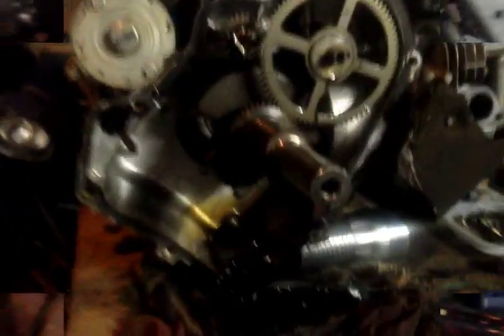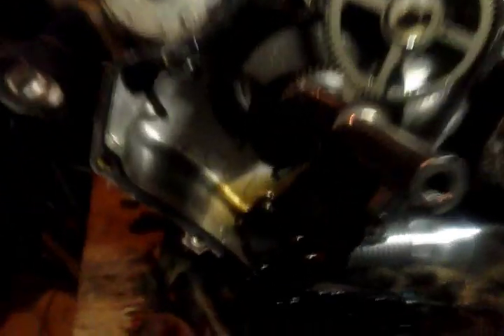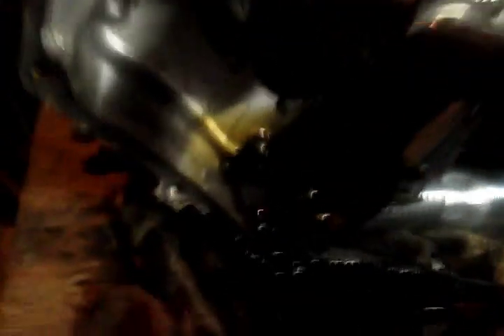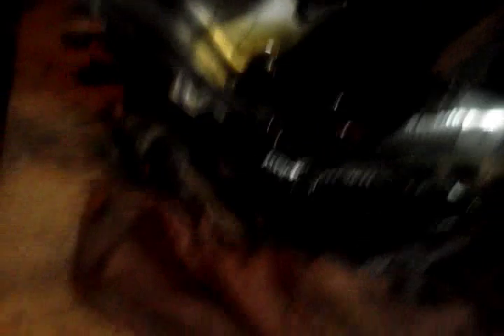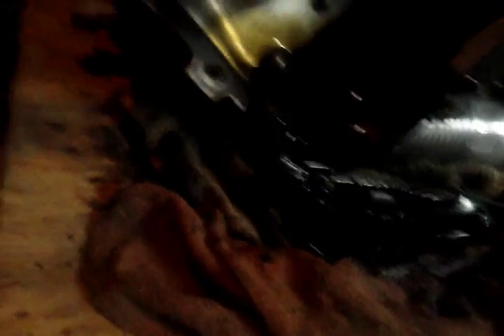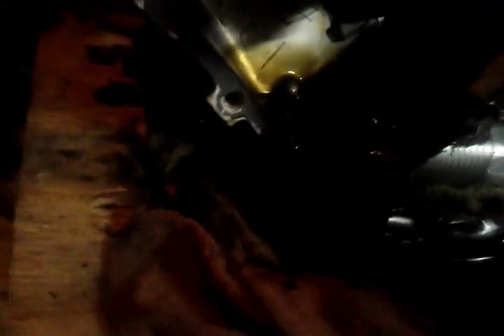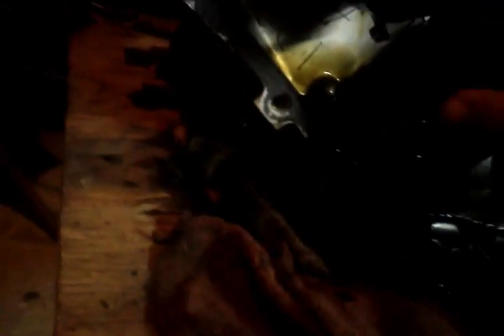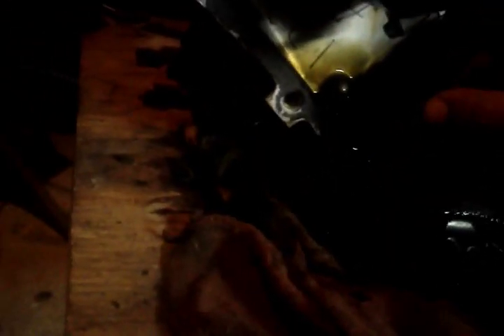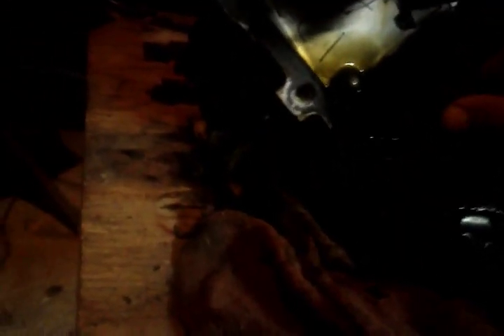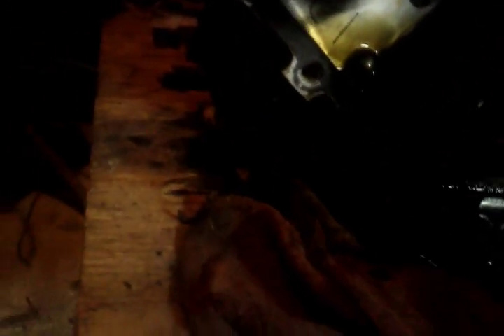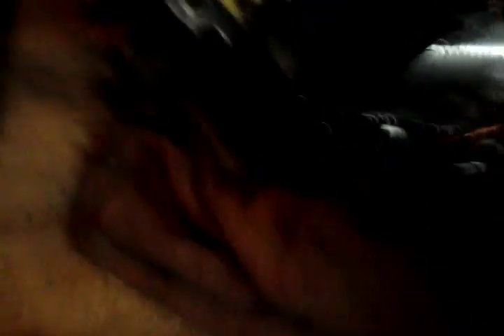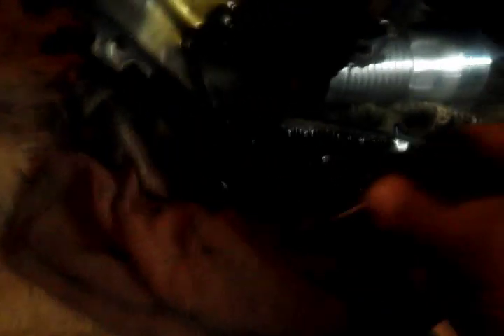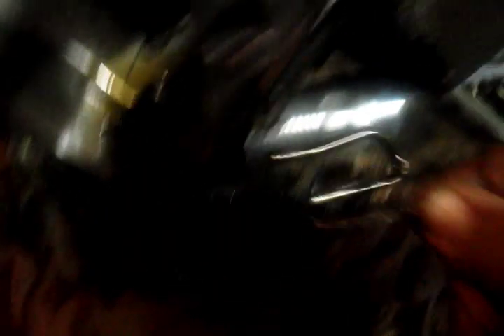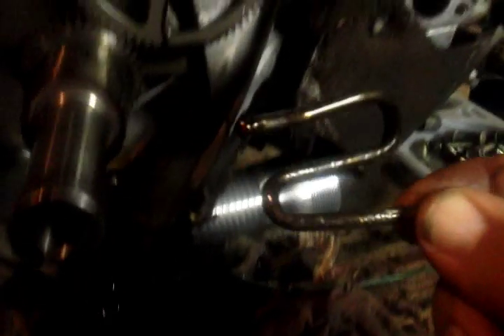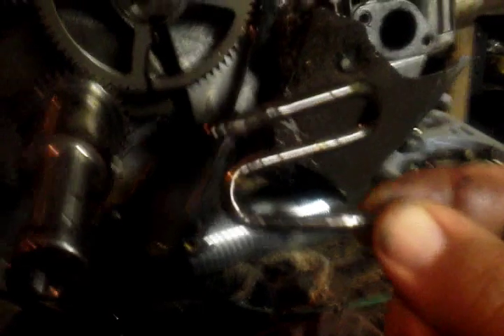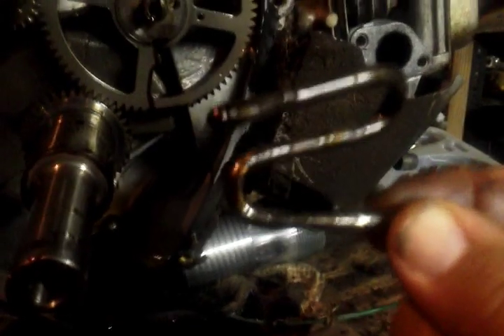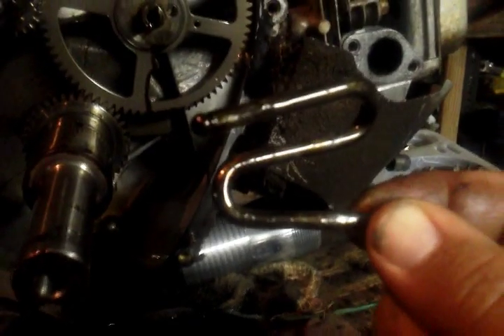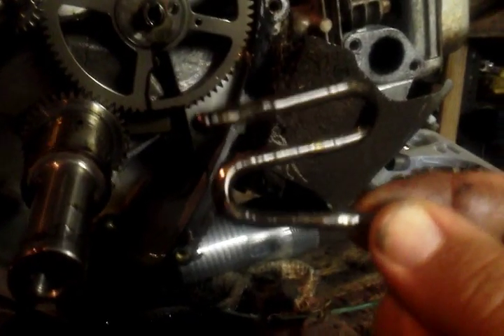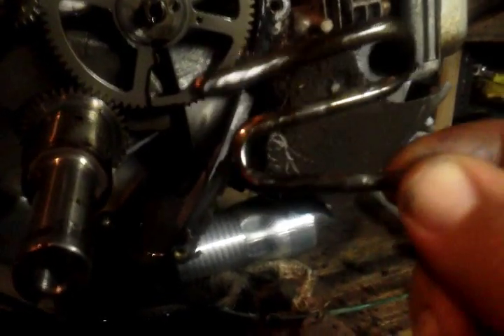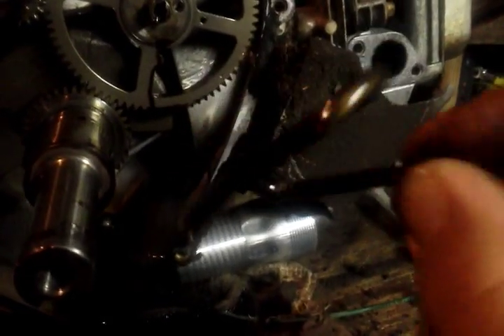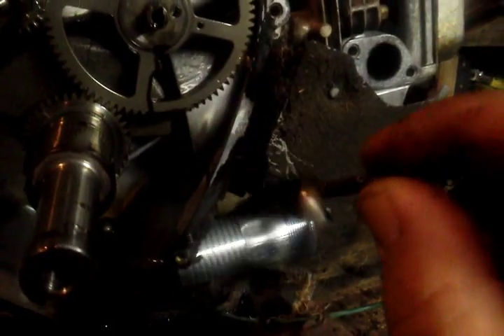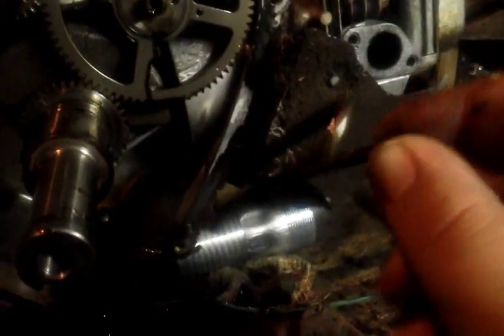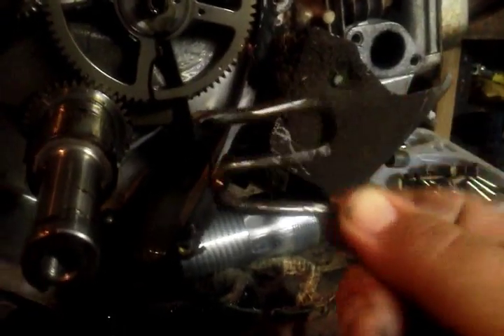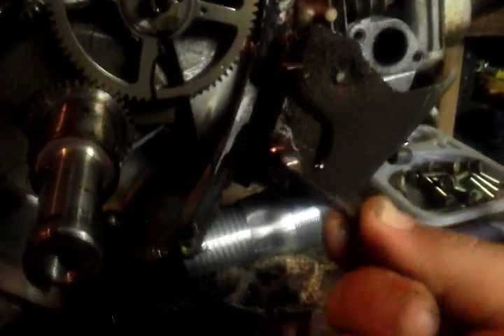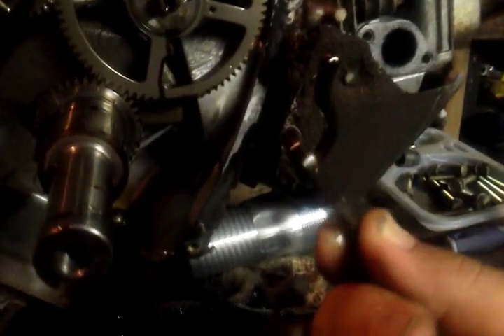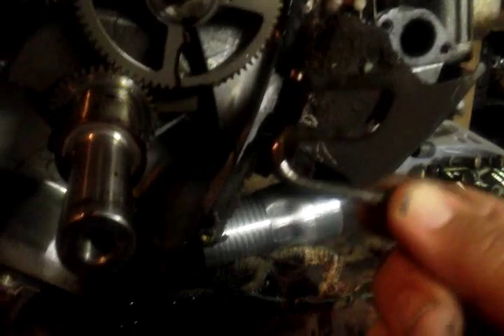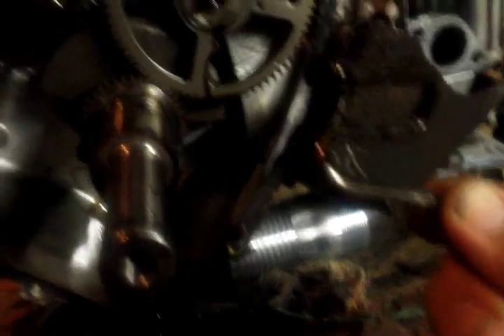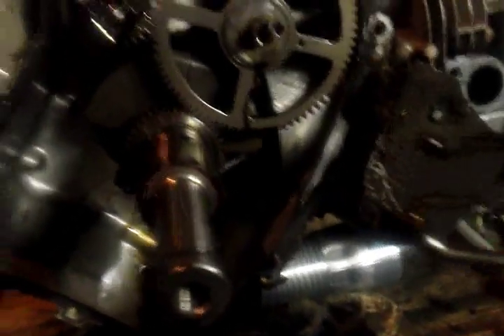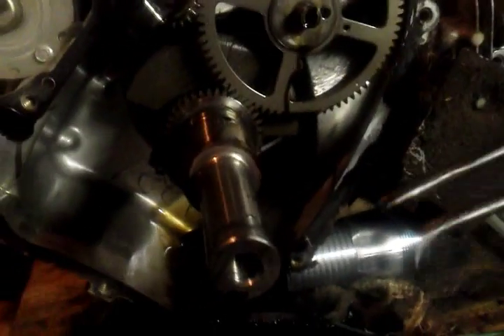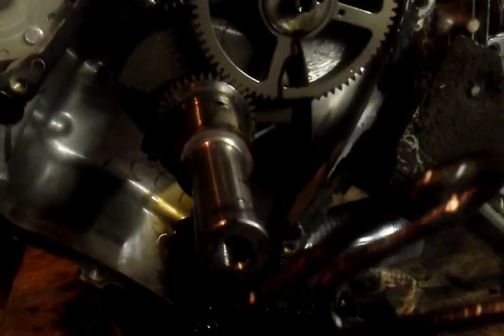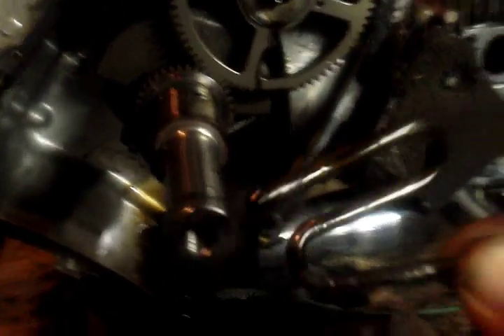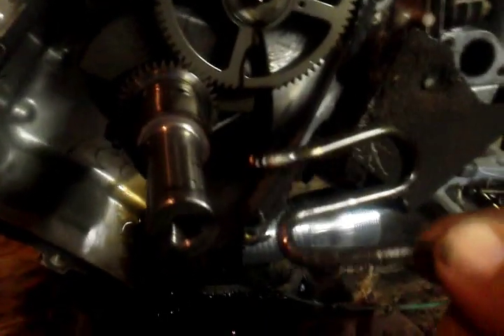Alright, and there she is. It's a little bent and I do not think it's going to be bent straight again, but I knew it was in there.